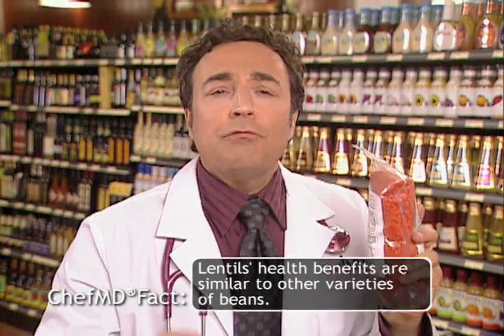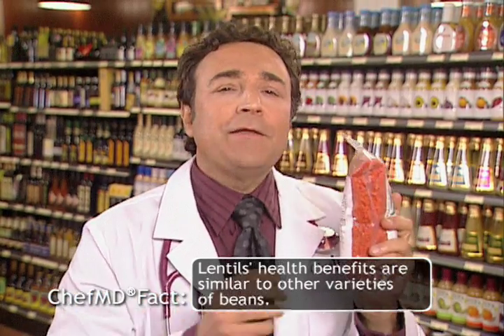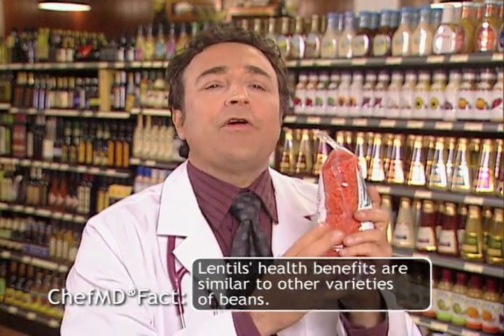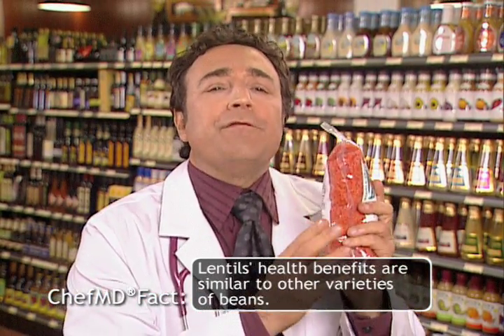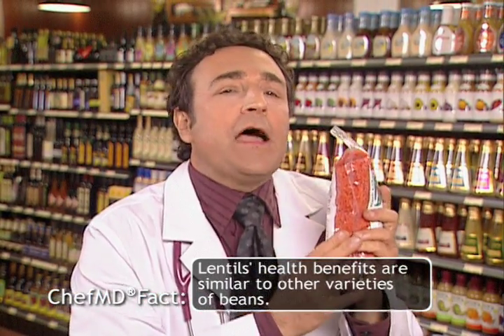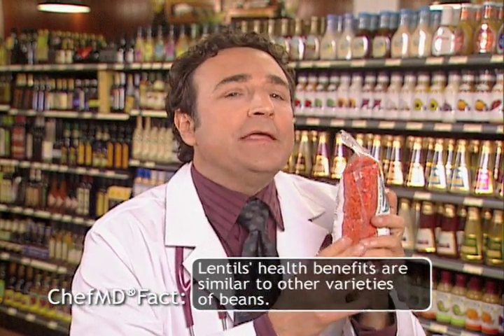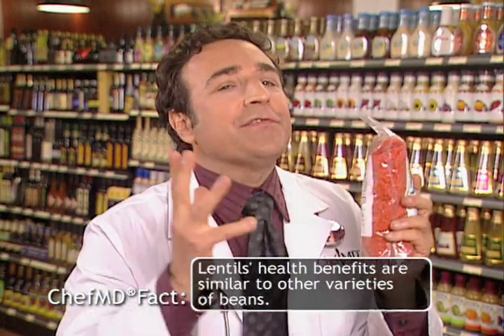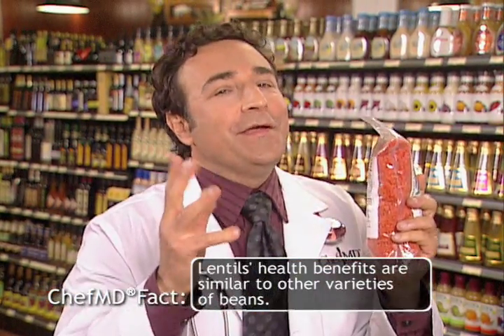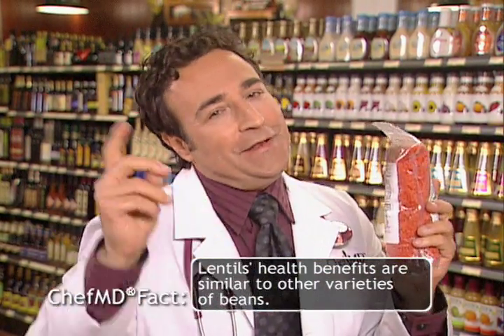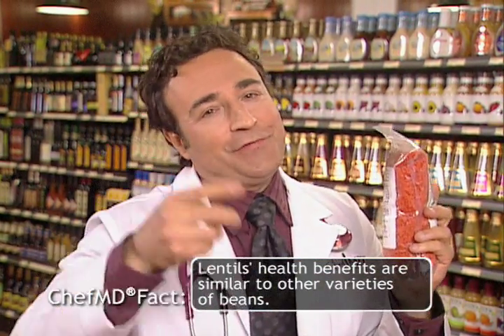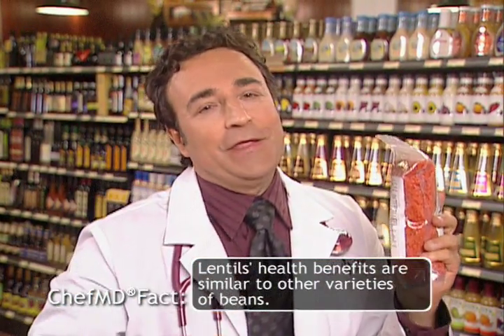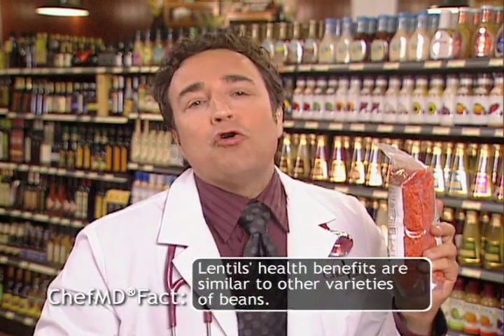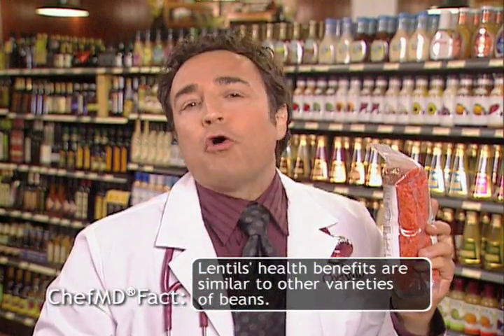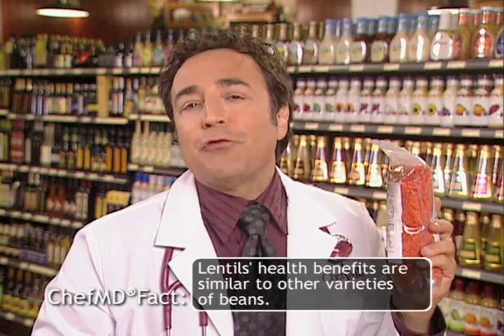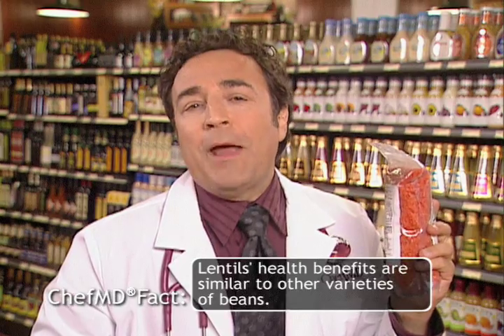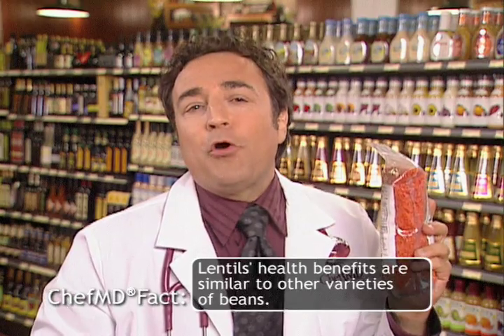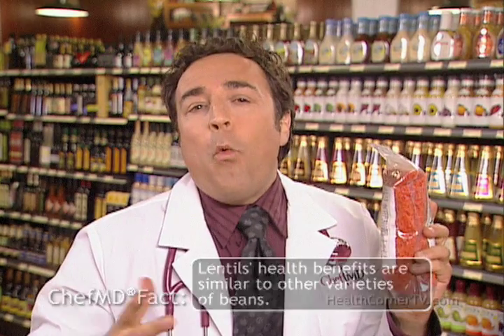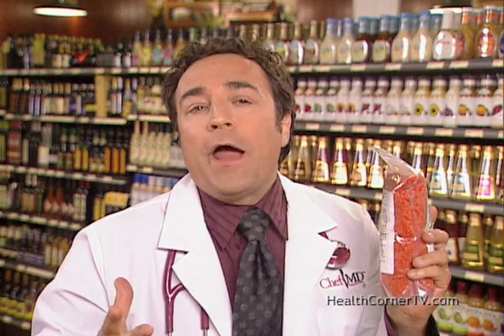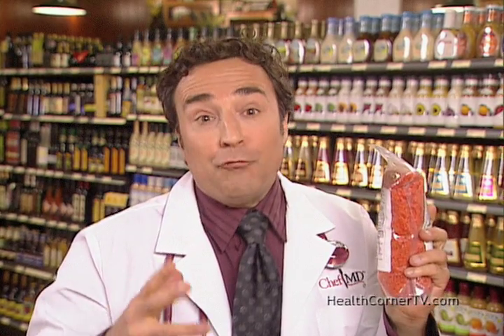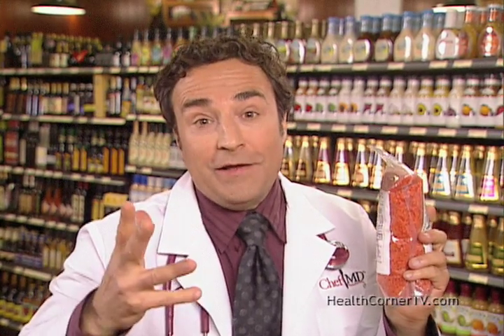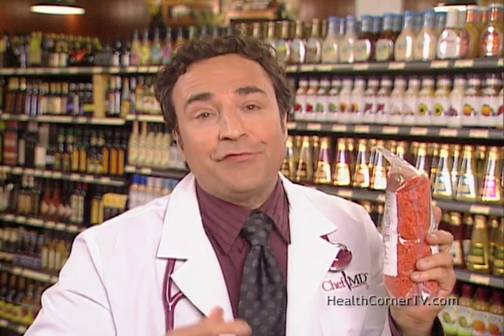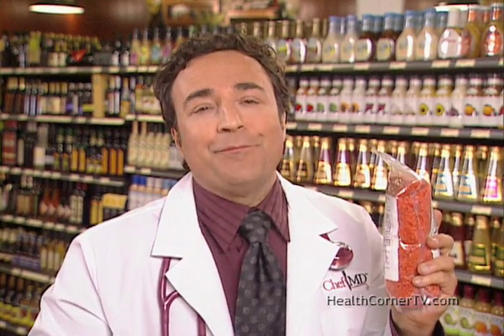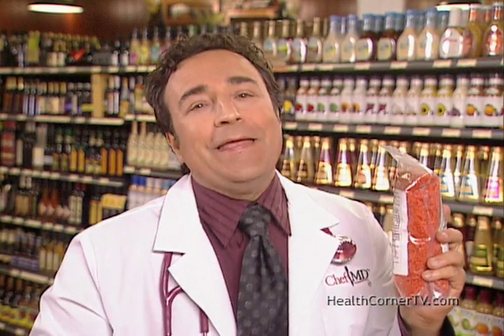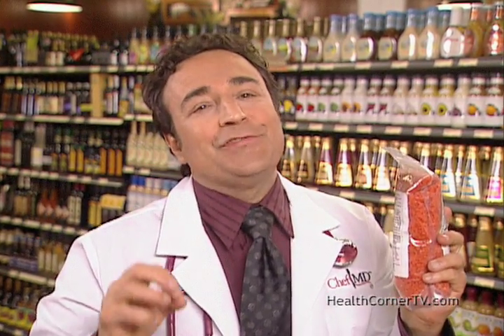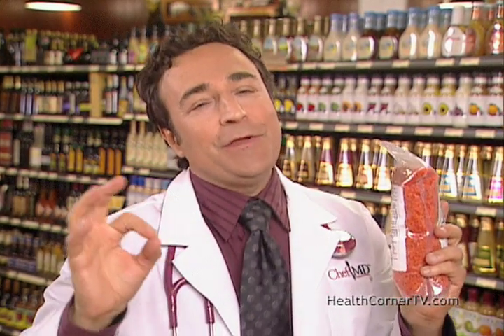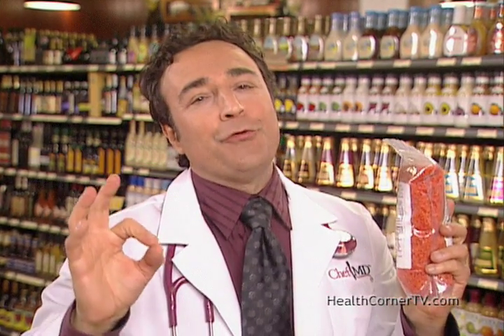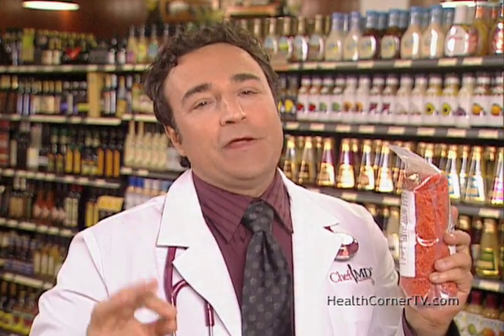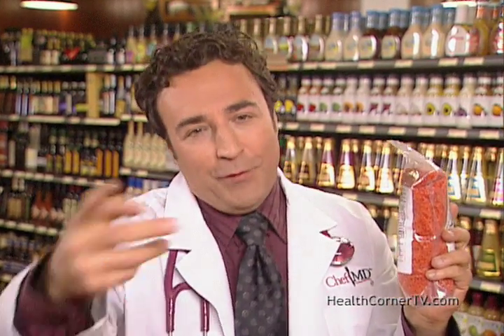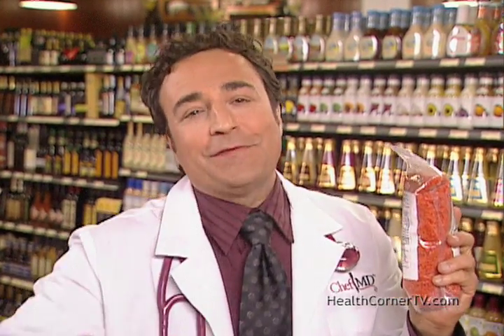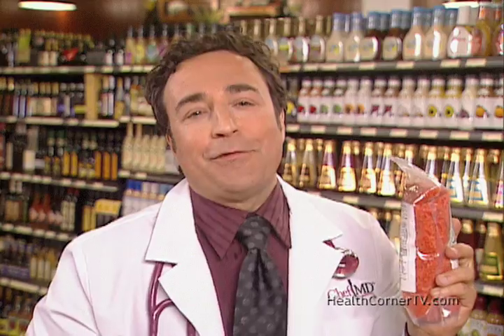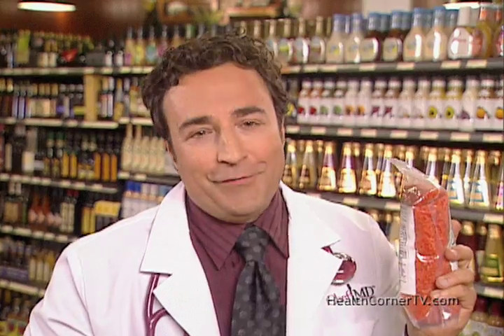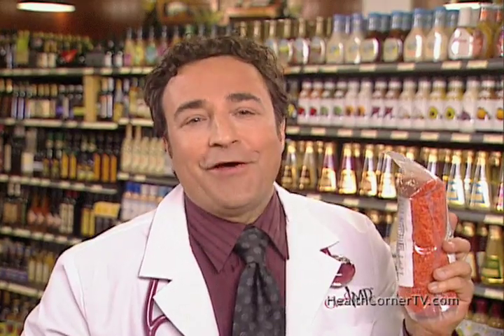Red lentils are the VIP guest in today's recipe: Roasted Red Pepper, Wine, and Red Lentil Soup. It's Chef and the Approved, and we'll make it together later in the show.